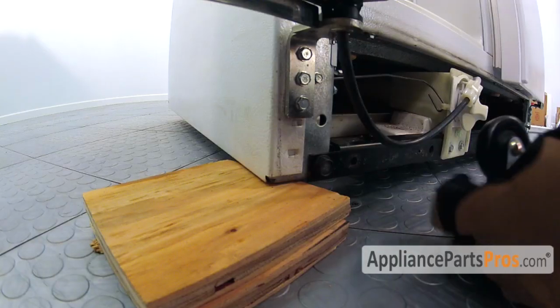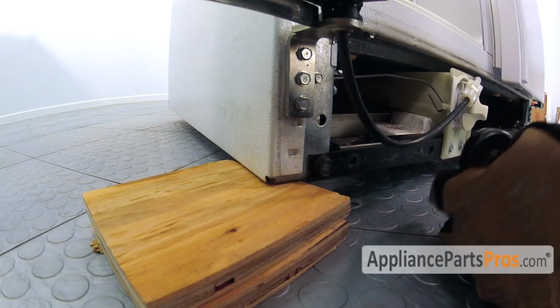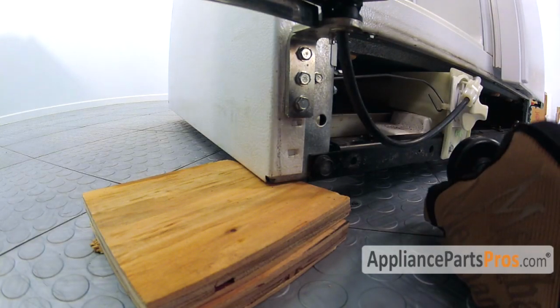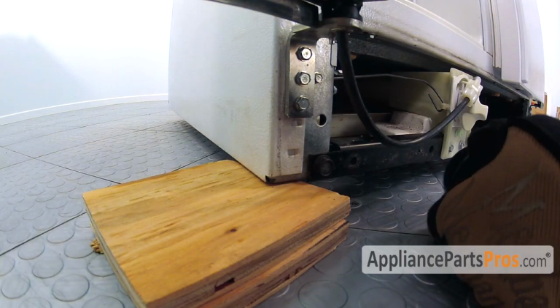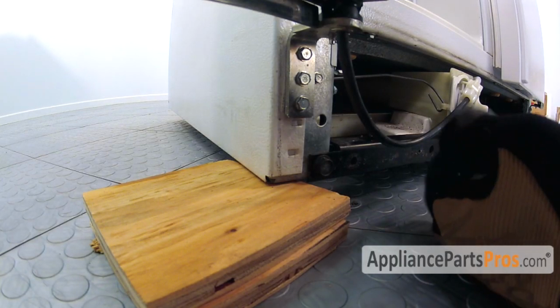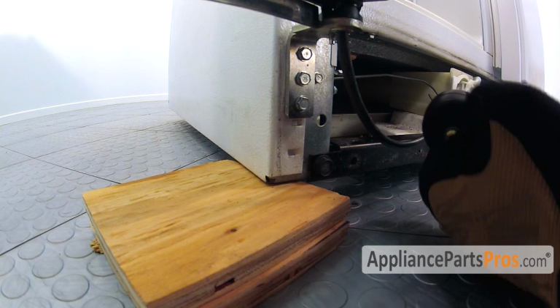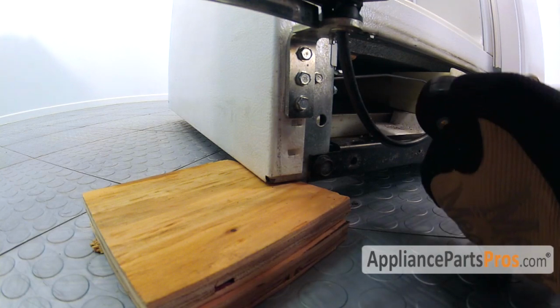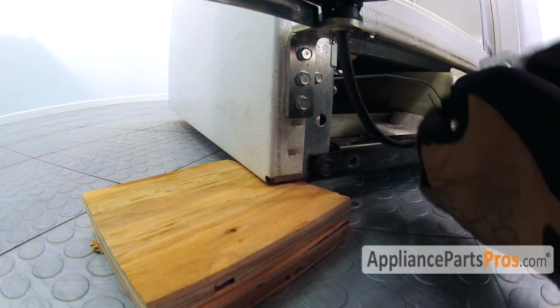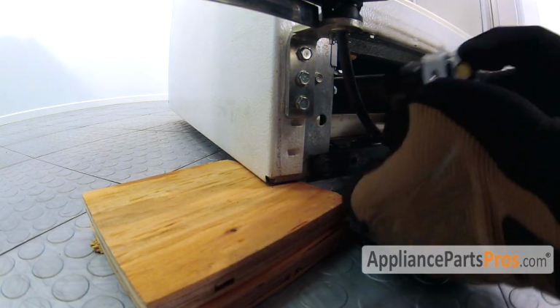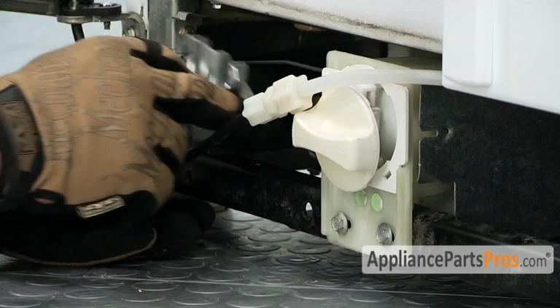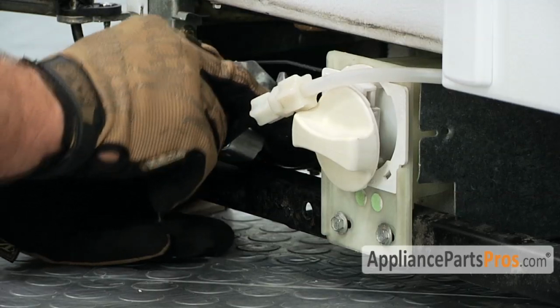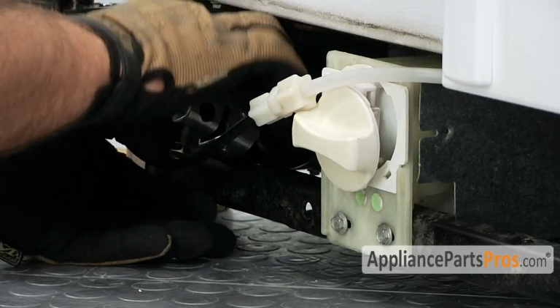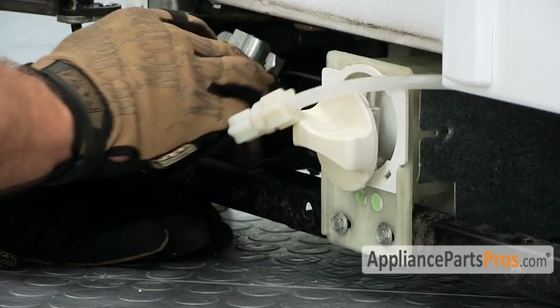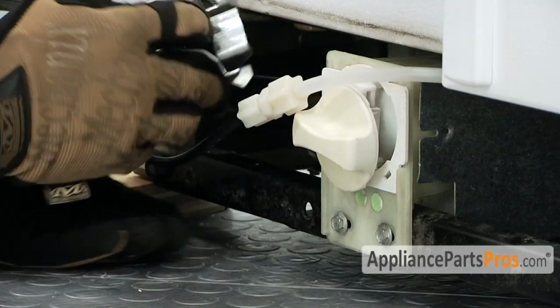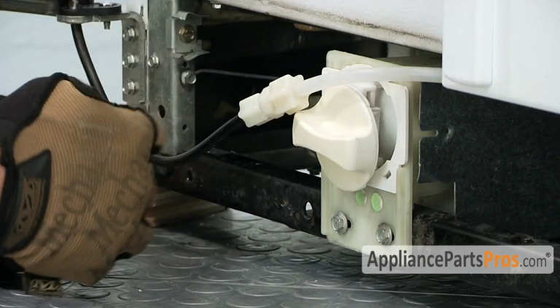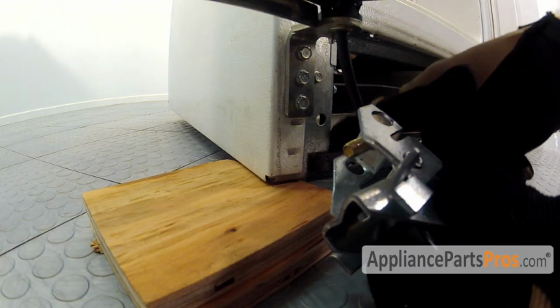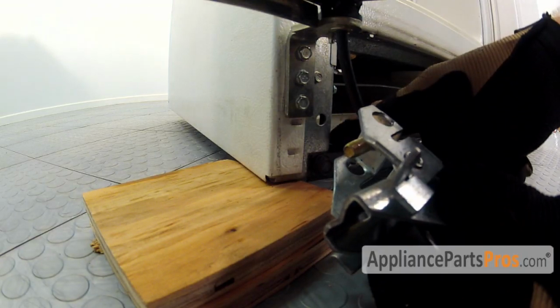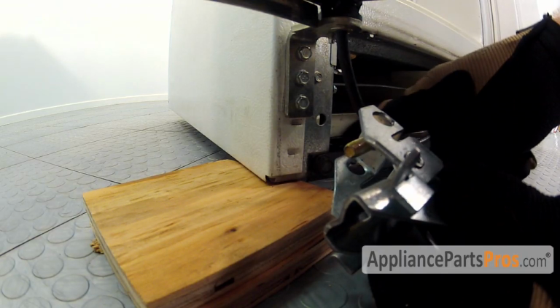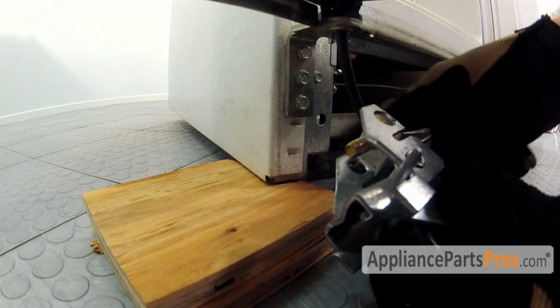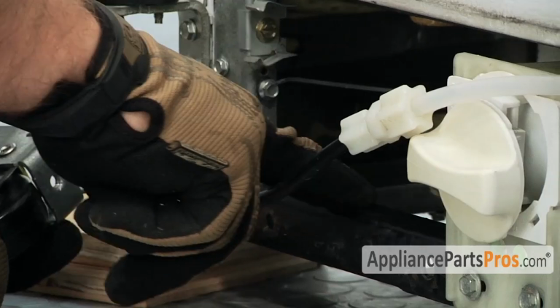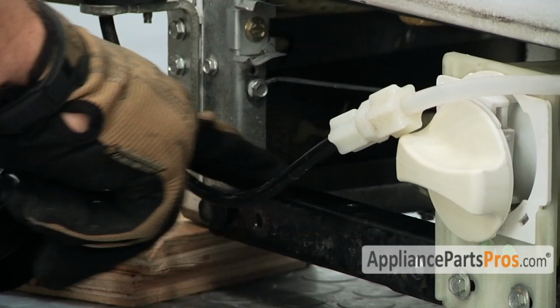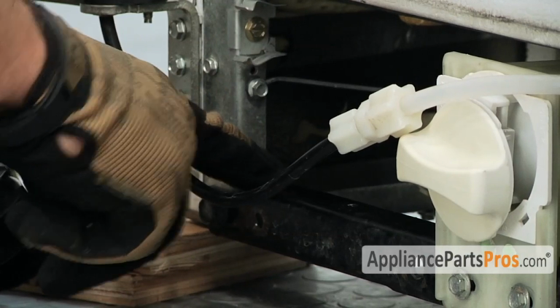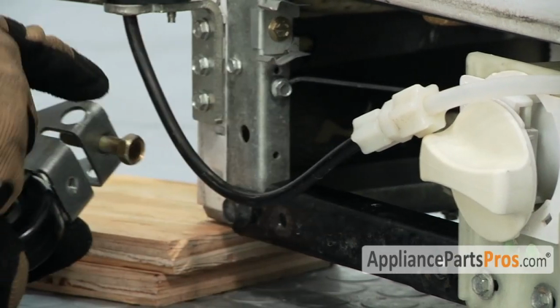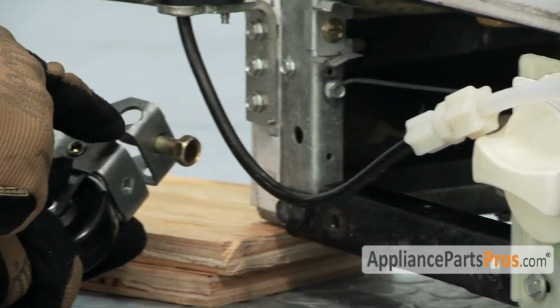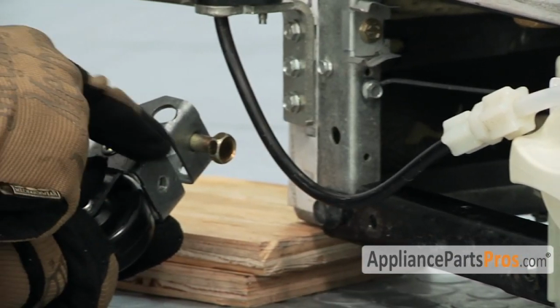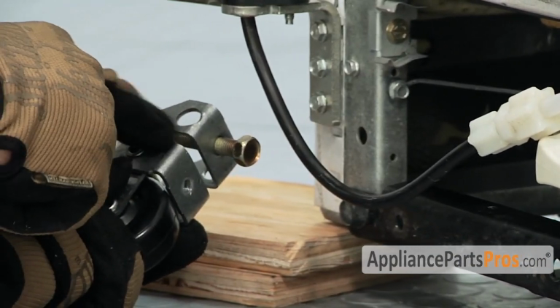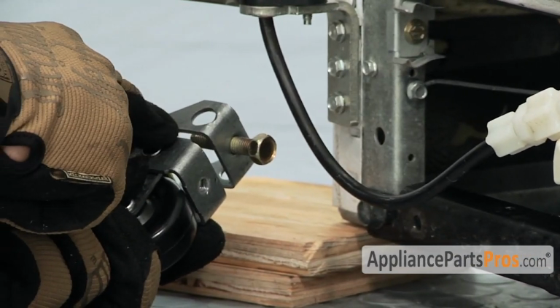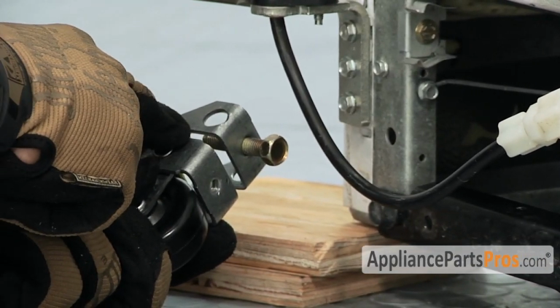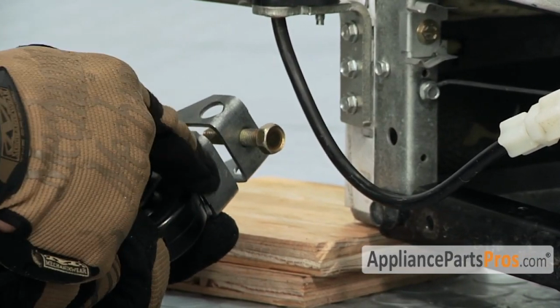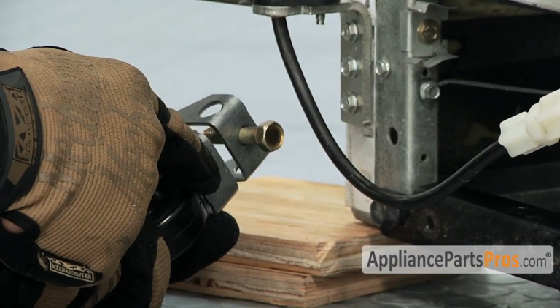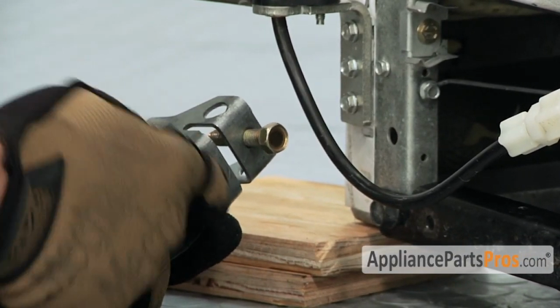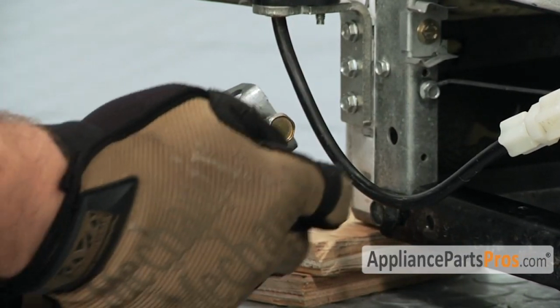To put the new roller in, all we have to do is feed it into place. This bar right here goes right into this groove and then we can put the bolt in.